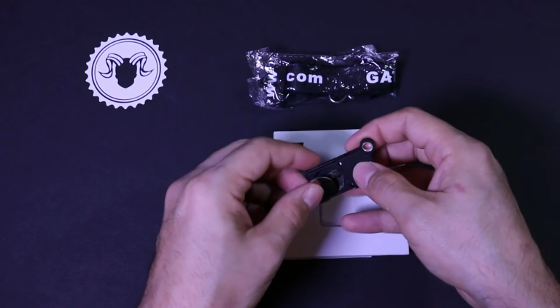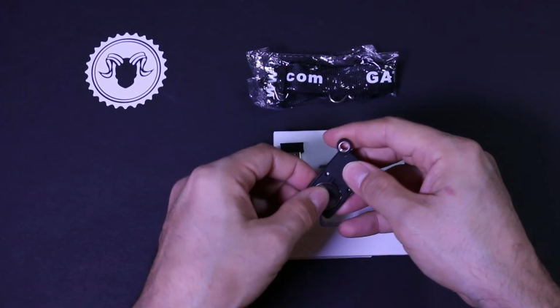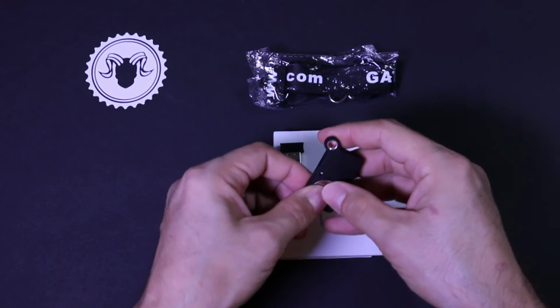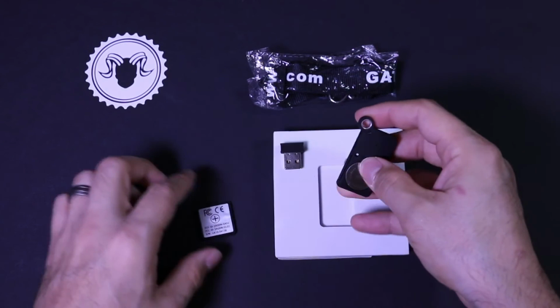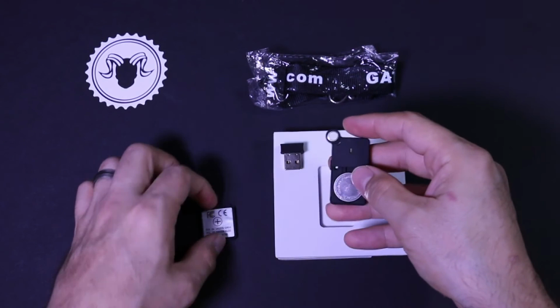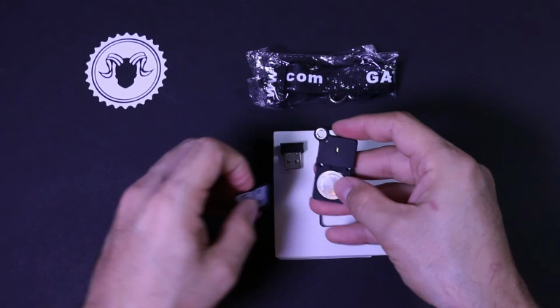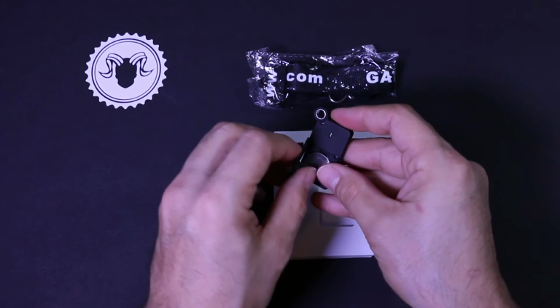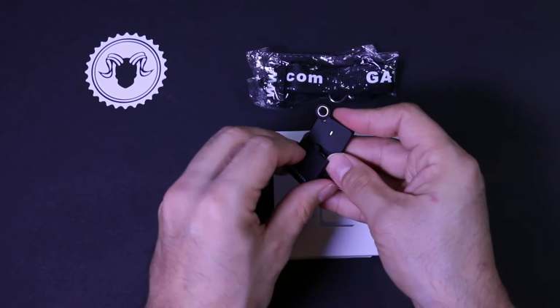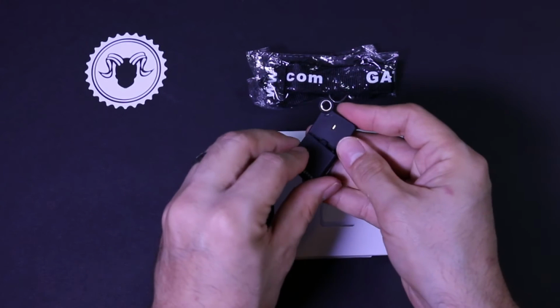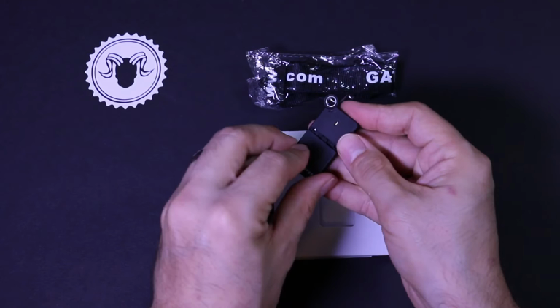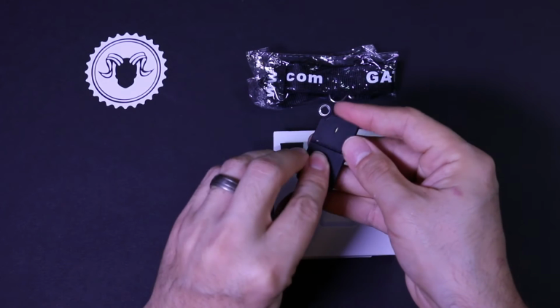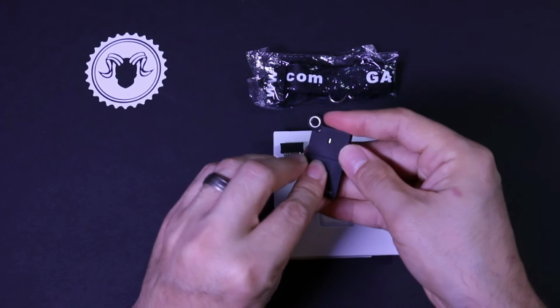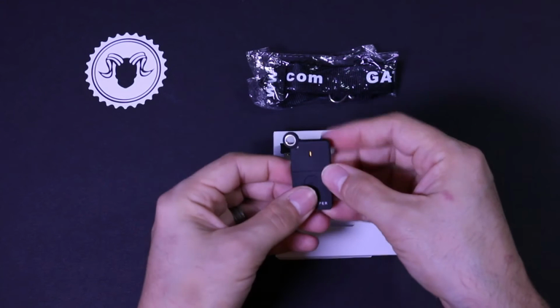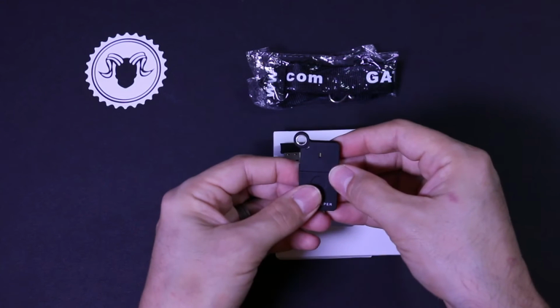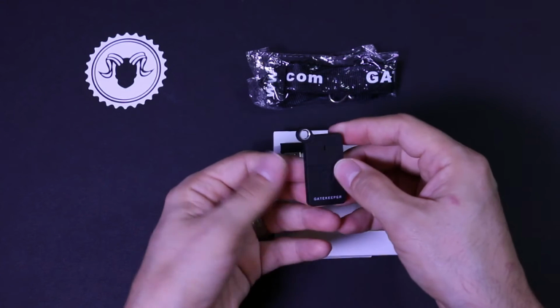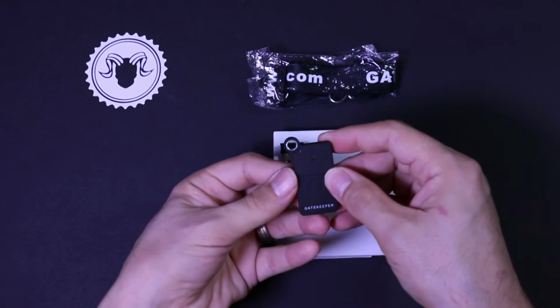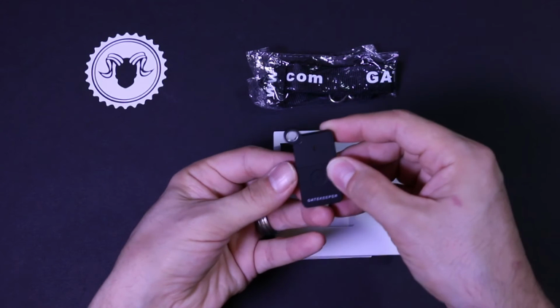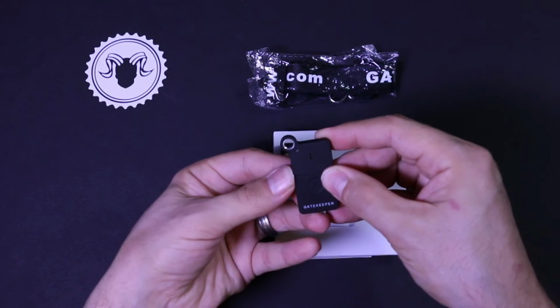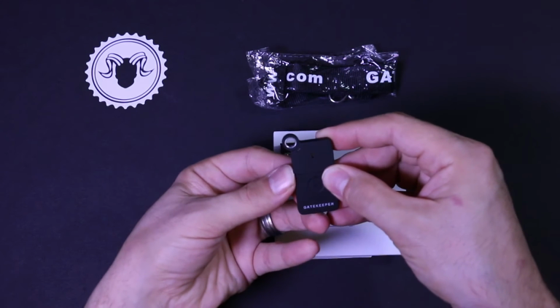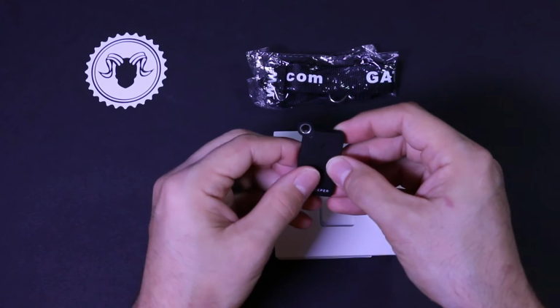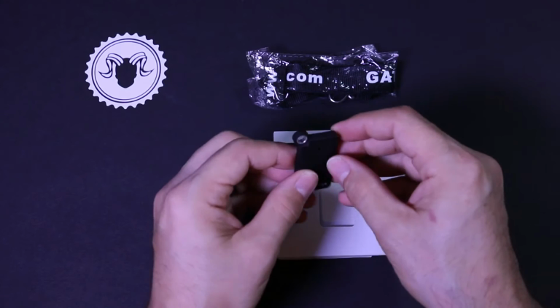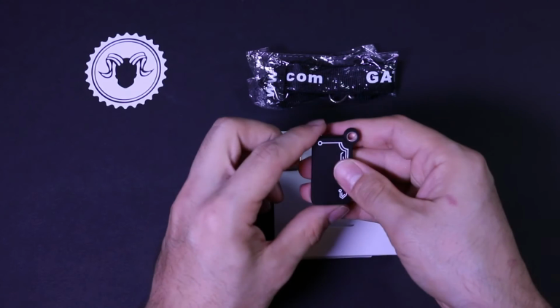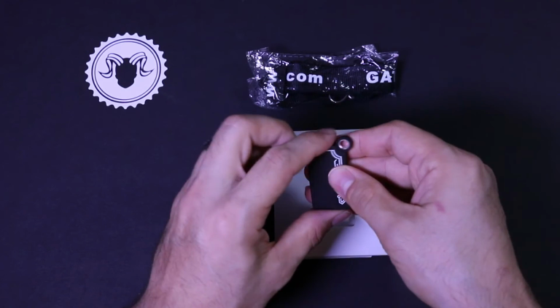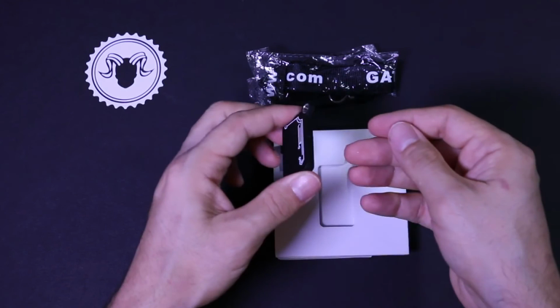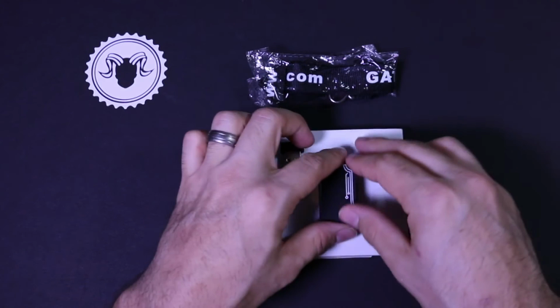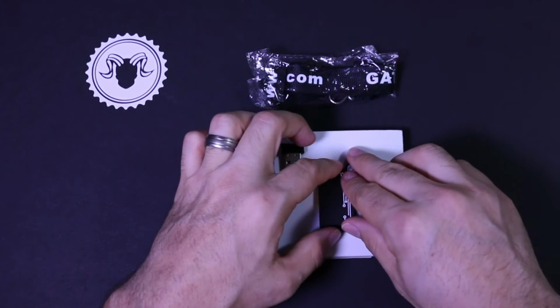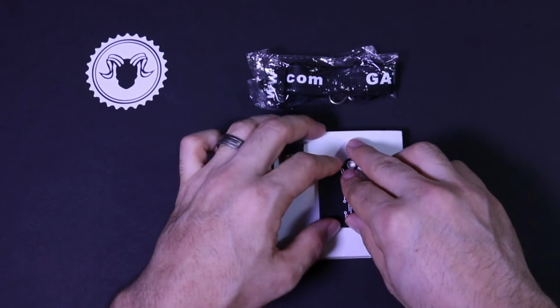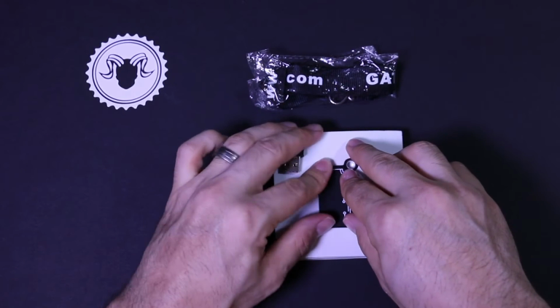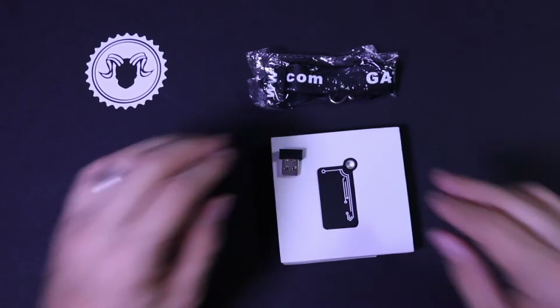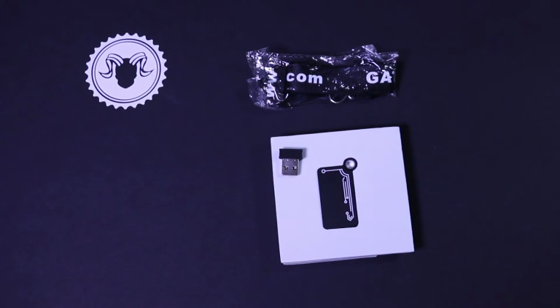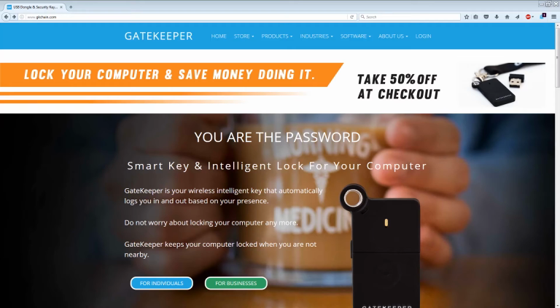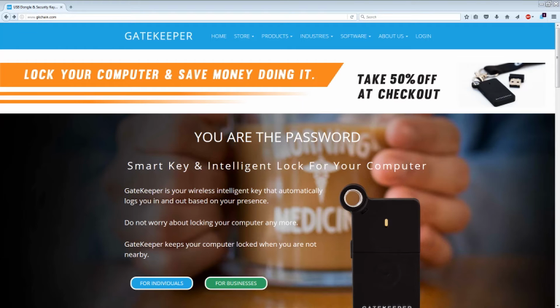I'm going to go ahead and pop off the battery cover and install the battery. The first thing that I notice is that I don't get any kind of feedback once I've installed the battery. I don't know if it's good or not. Even if I press the button, I don't get any type of feedback. So I'll go ahead and go to the website and download the software.